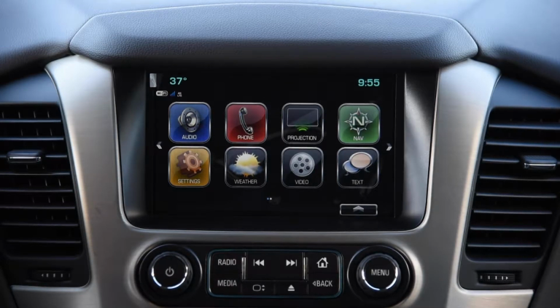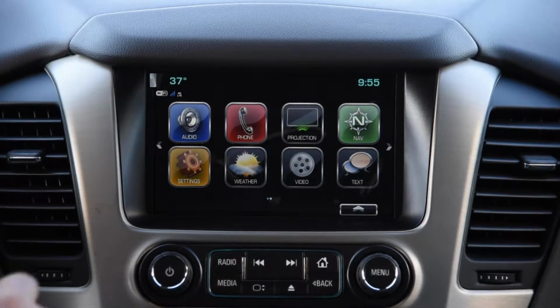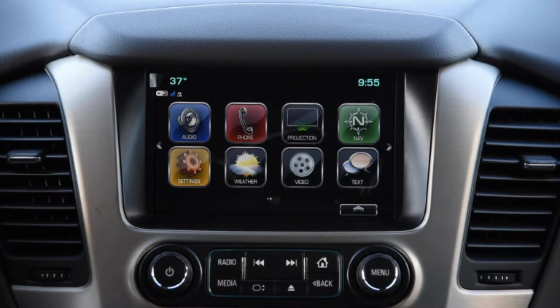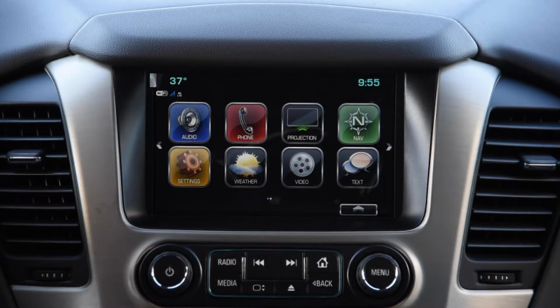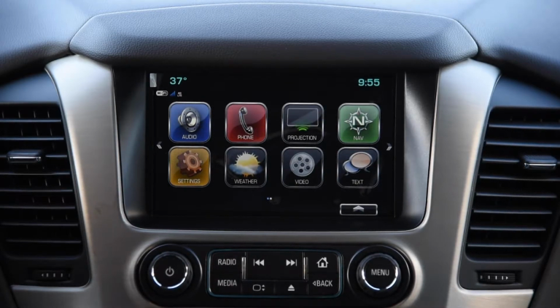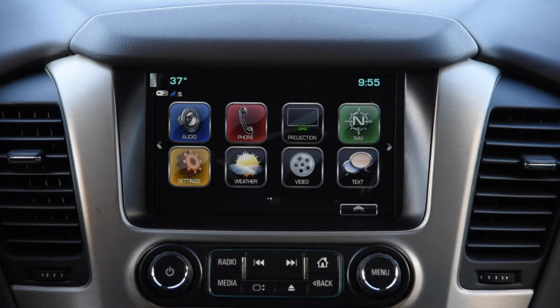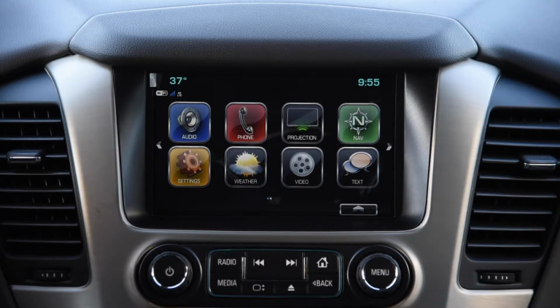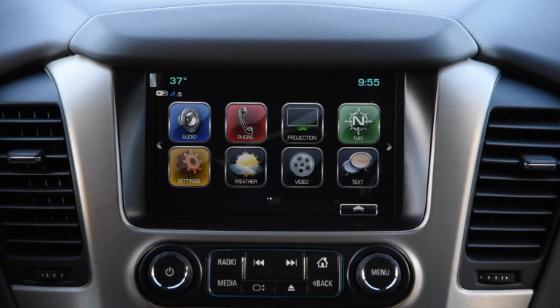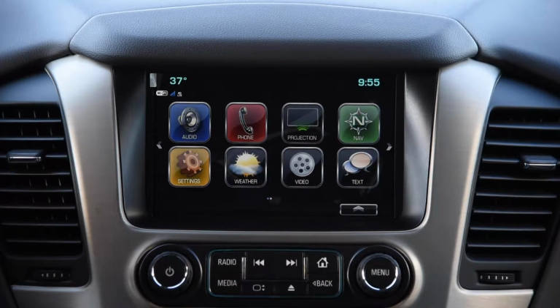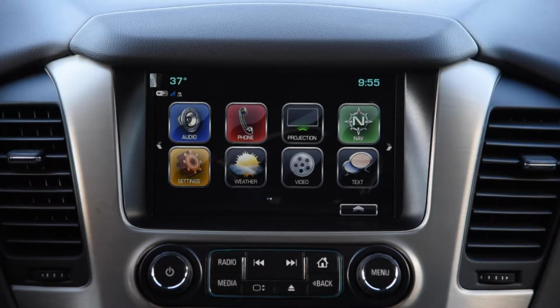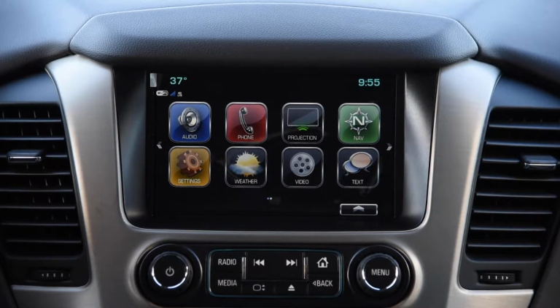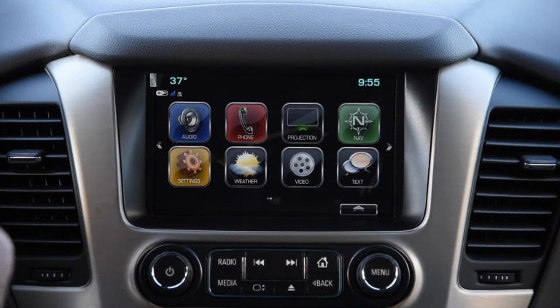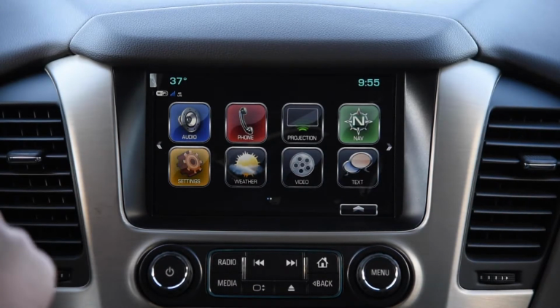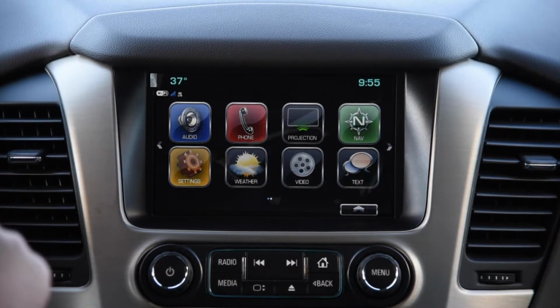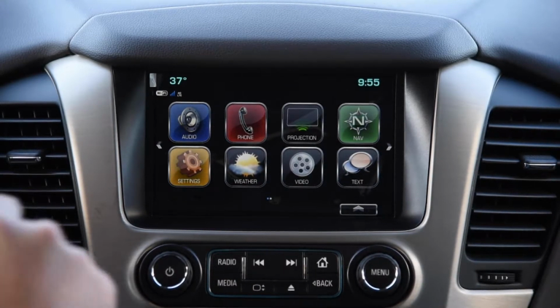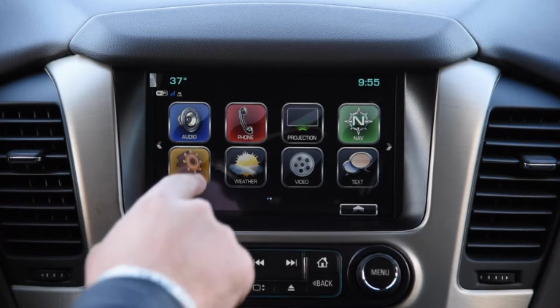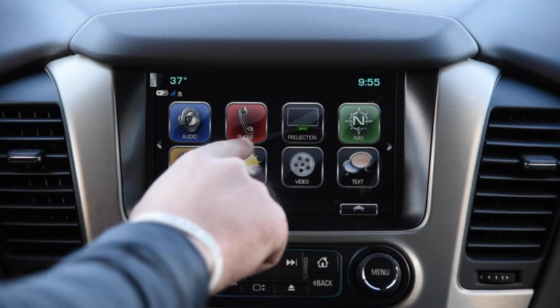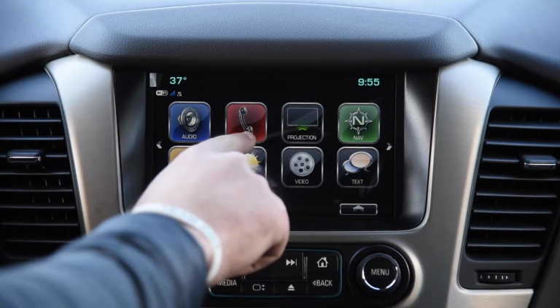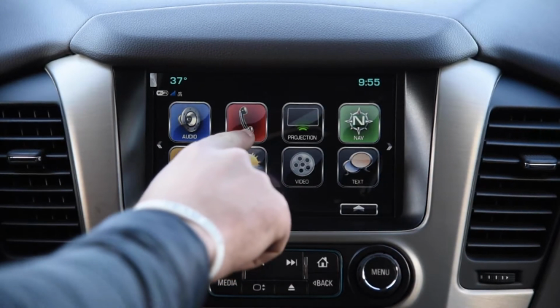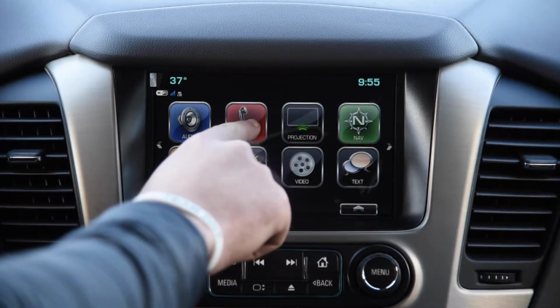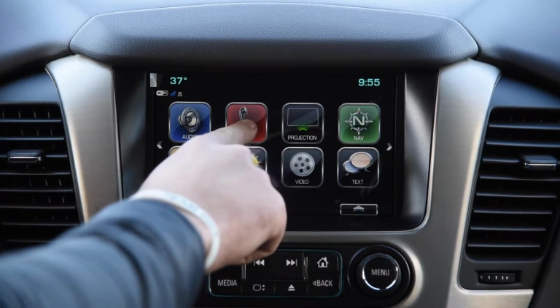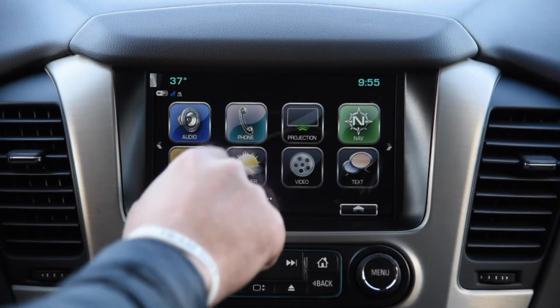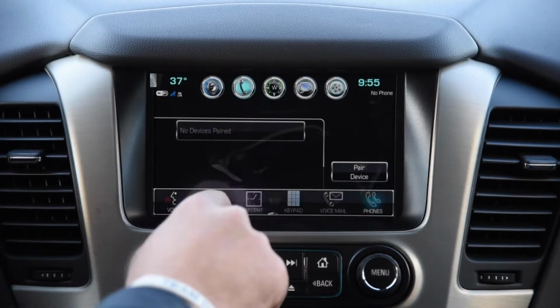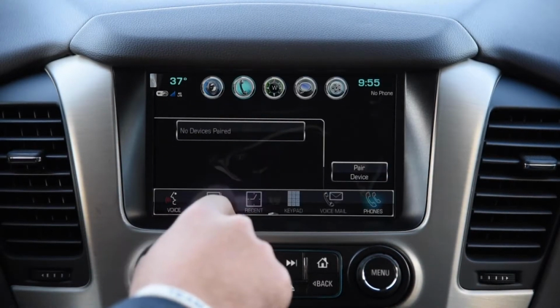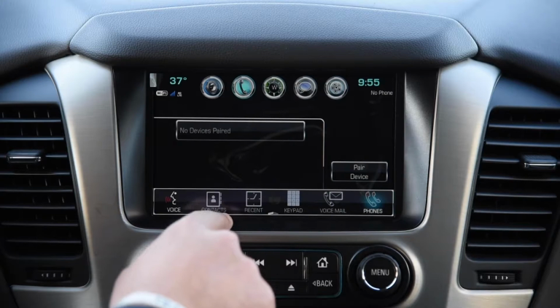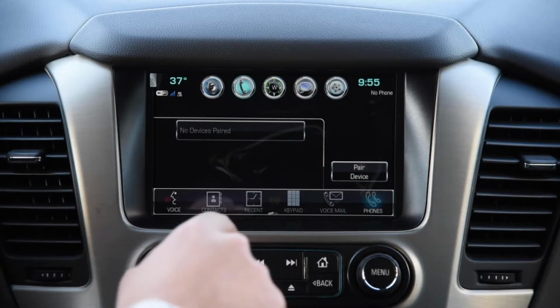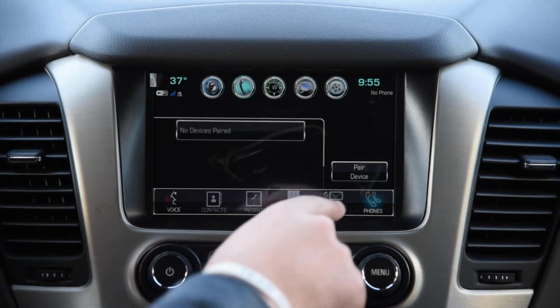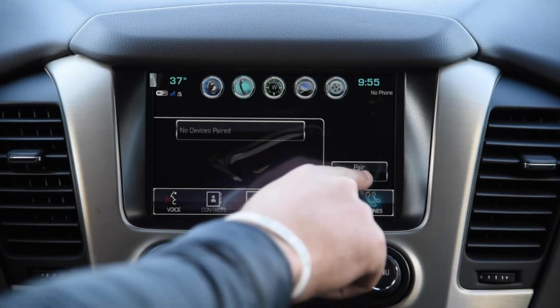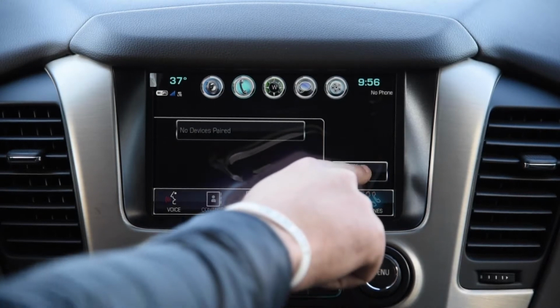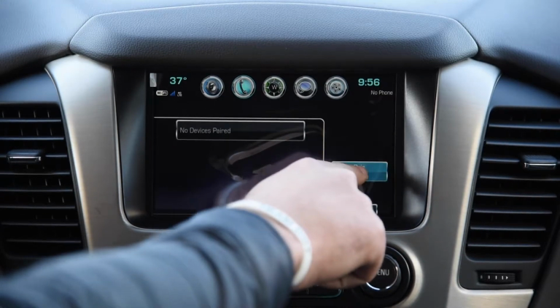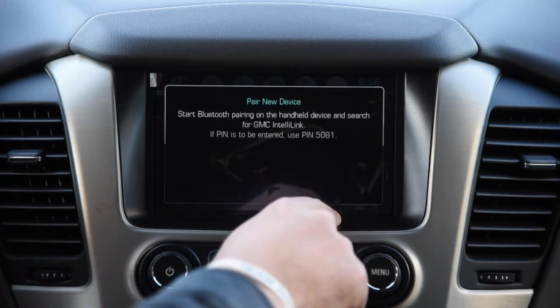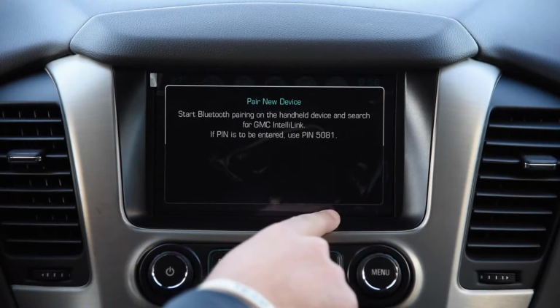We're pairing the Bluetooth on the GMC Yukon. You'll see here your main screen — go to Phone. There is a Pair Device button.